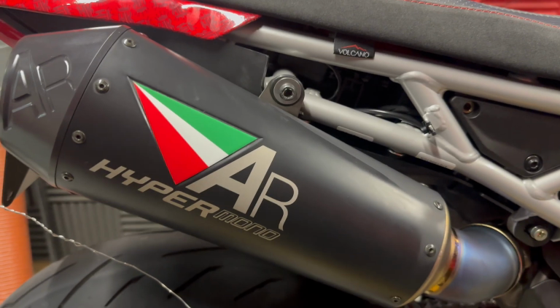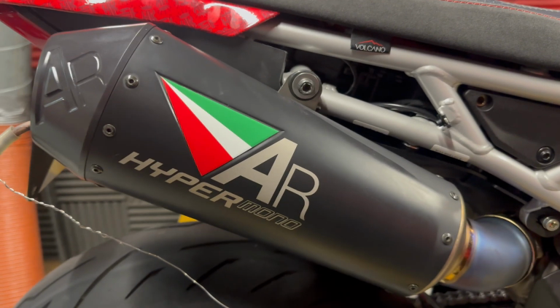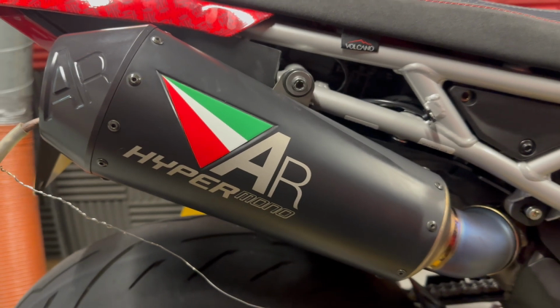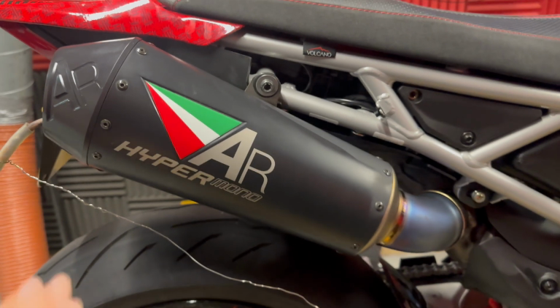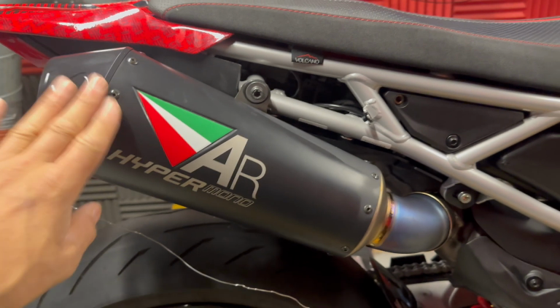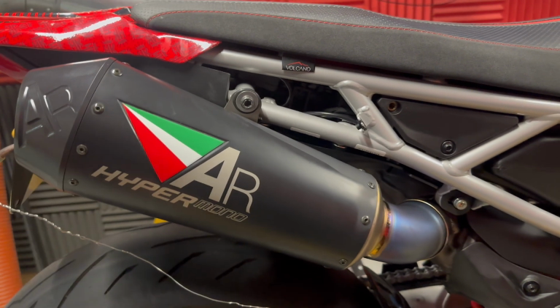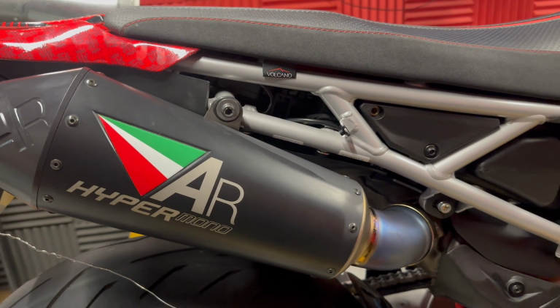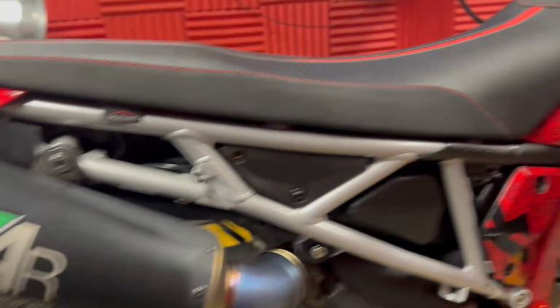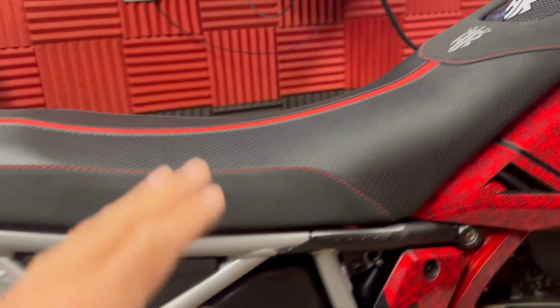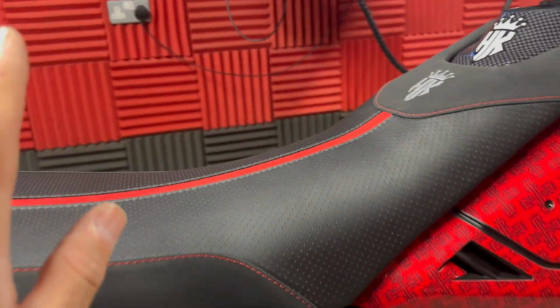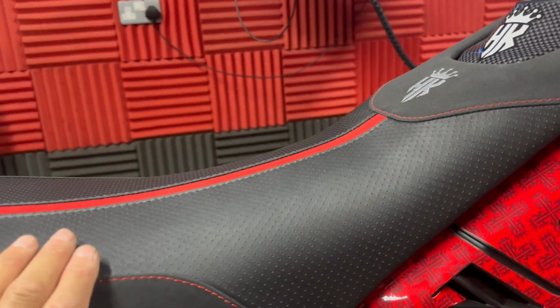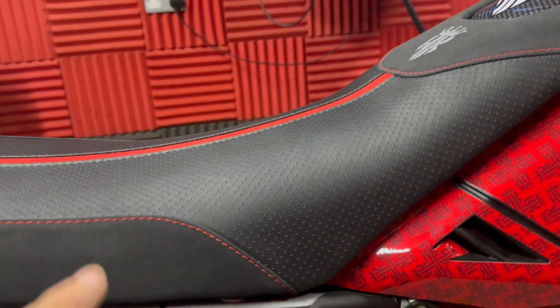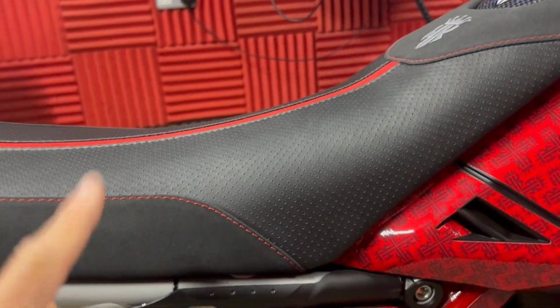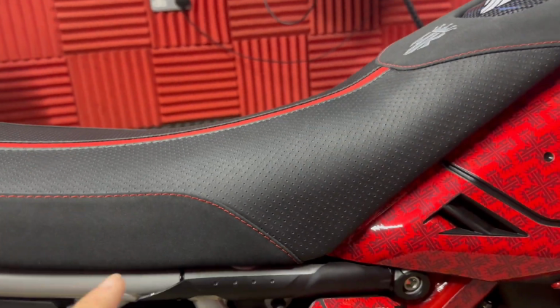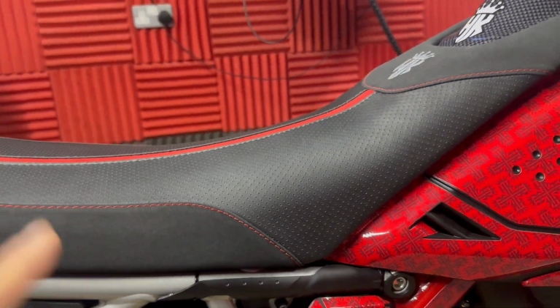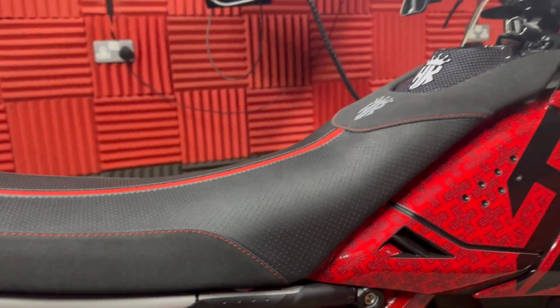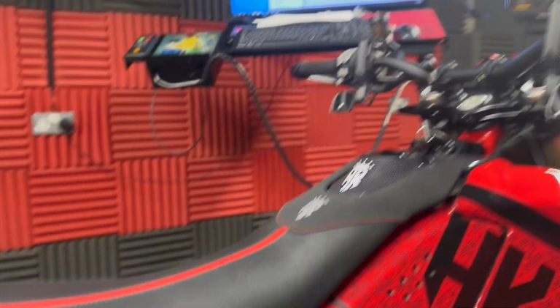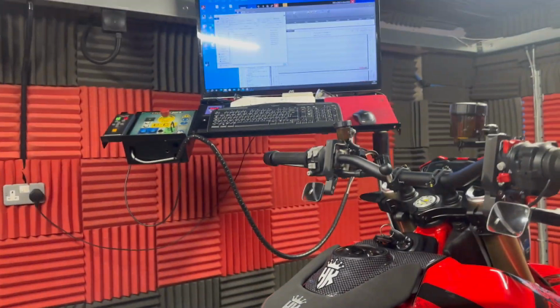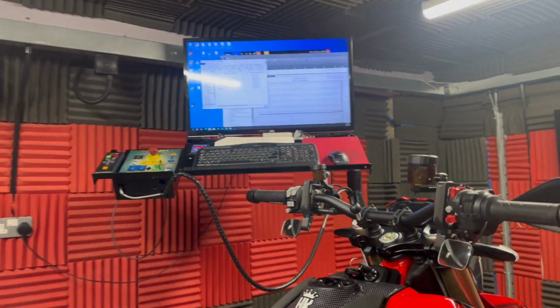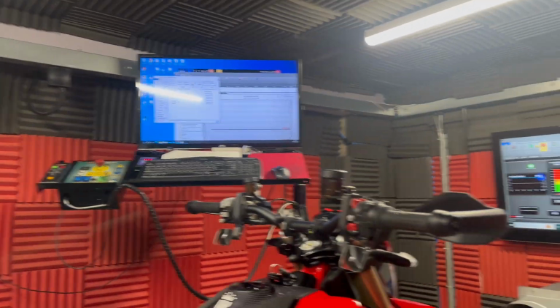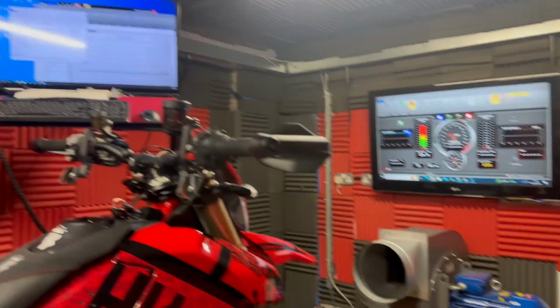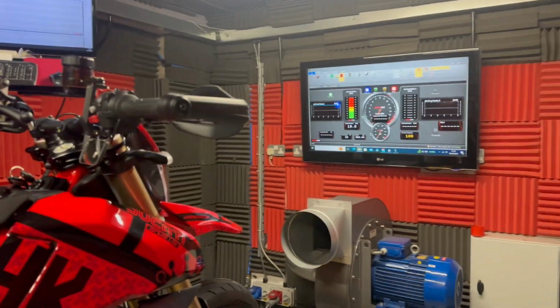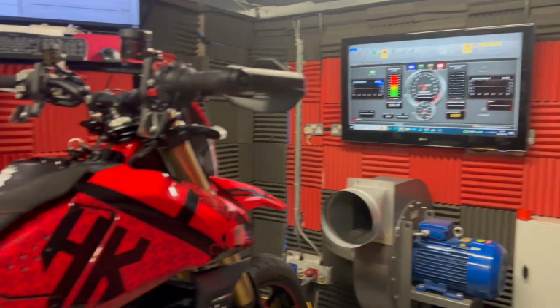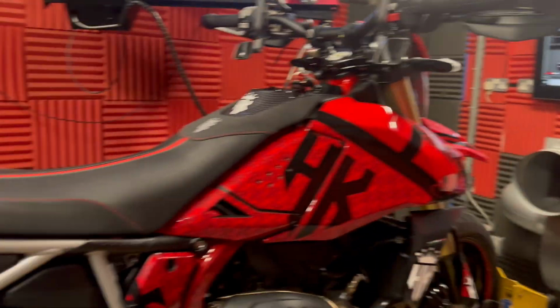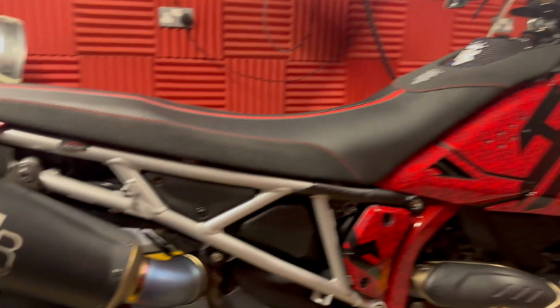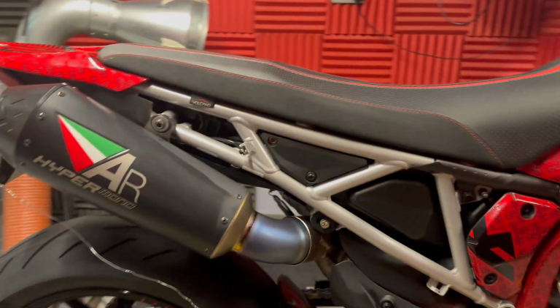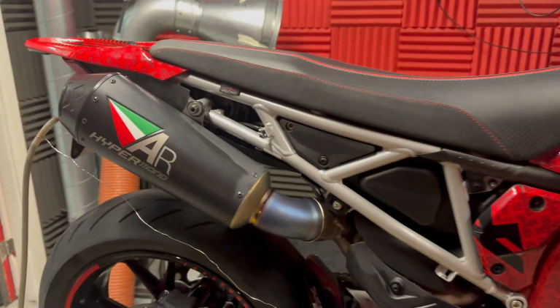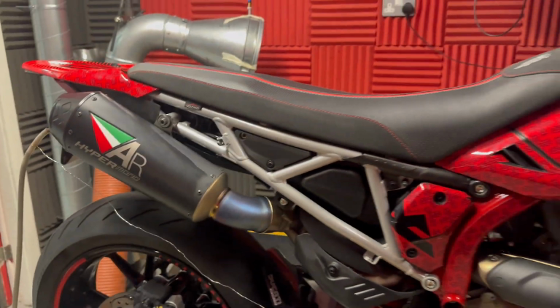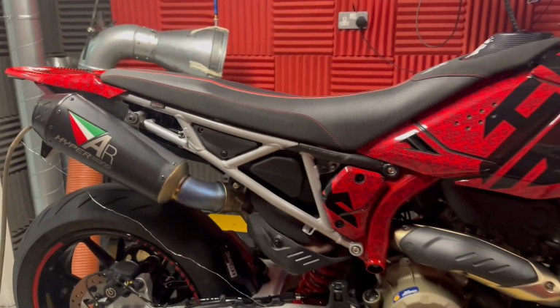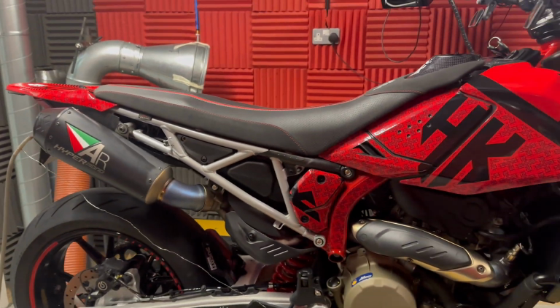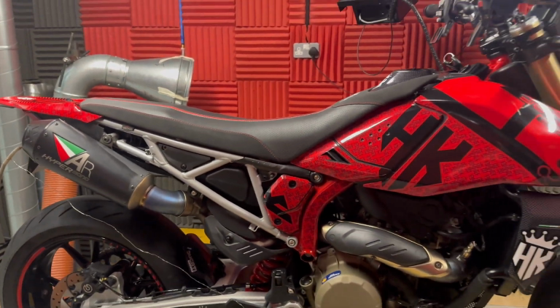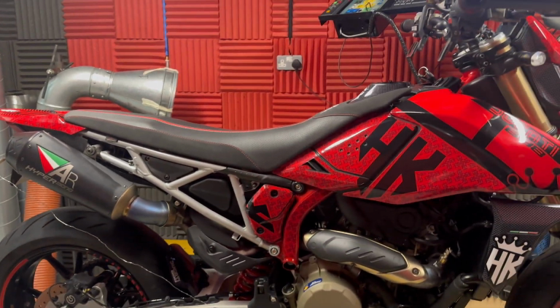Right, test number two. Austin Racing cans are on, seat is on with the lid and the stock air filter. We're going to get back, do the same thing, same three runs, and then you can see what the stats are saying. Let's get on.